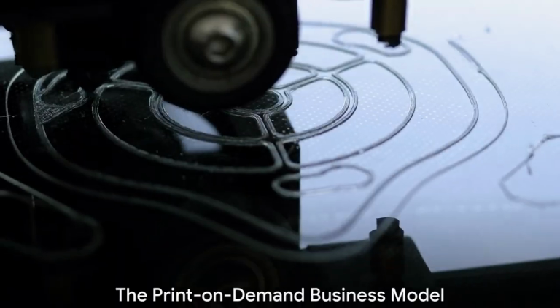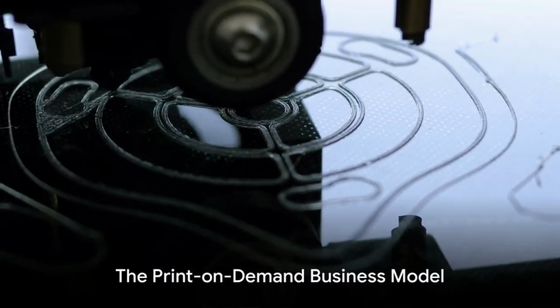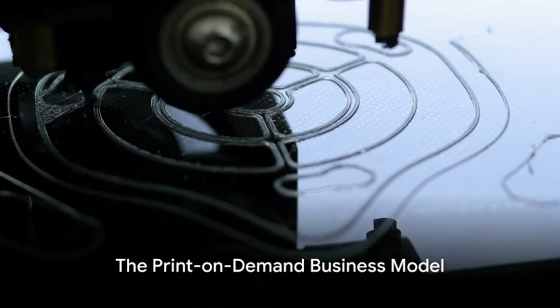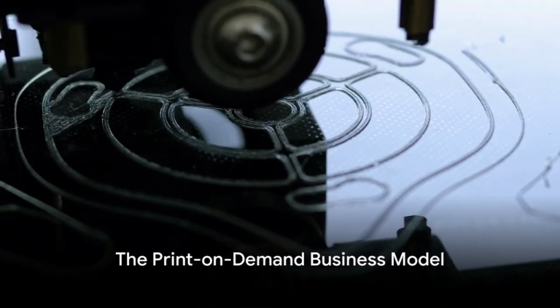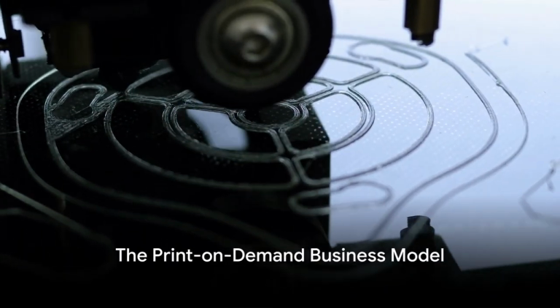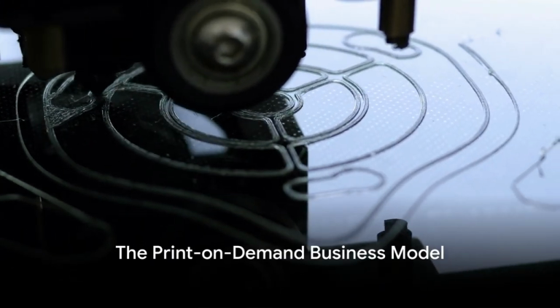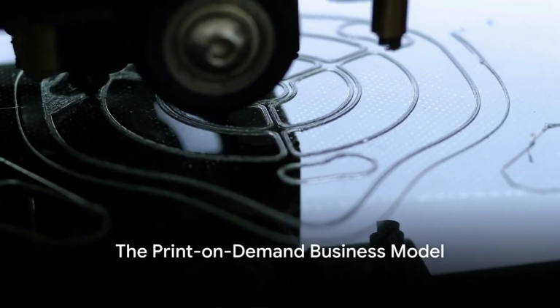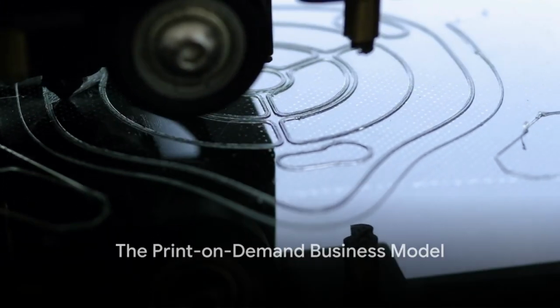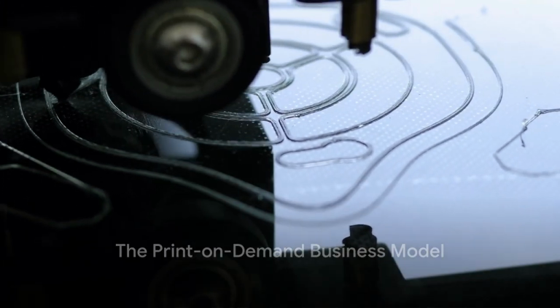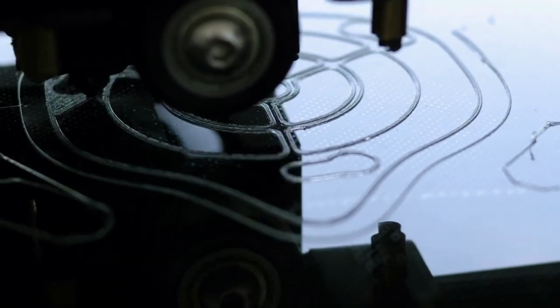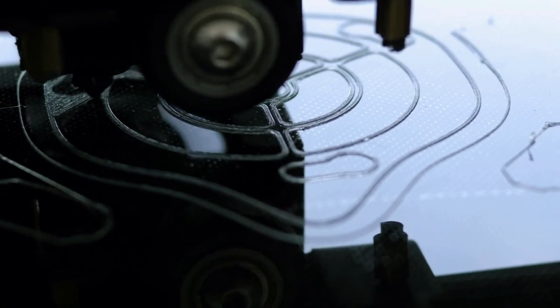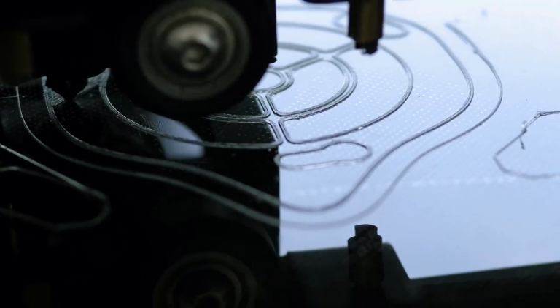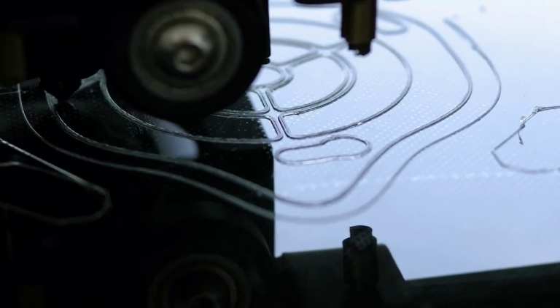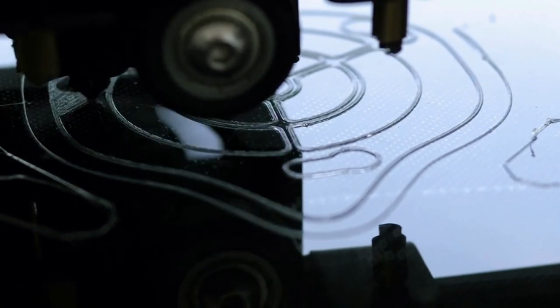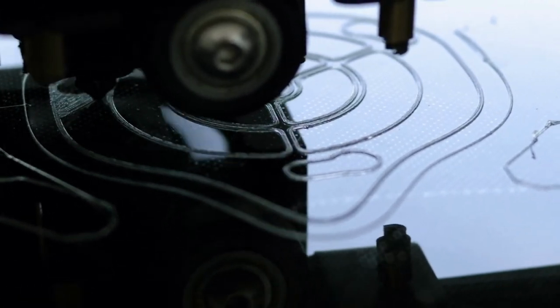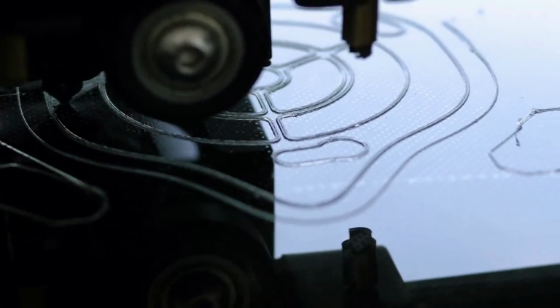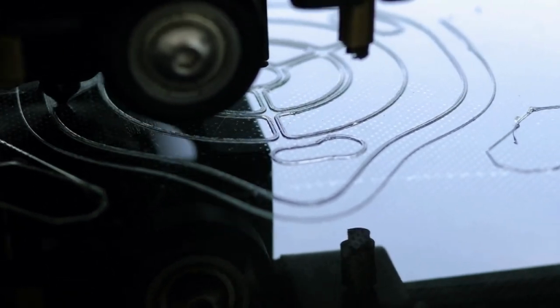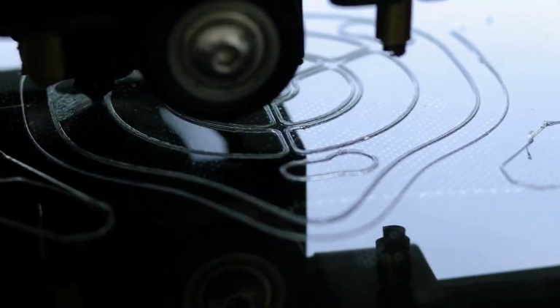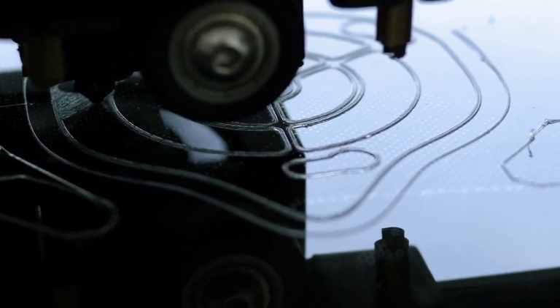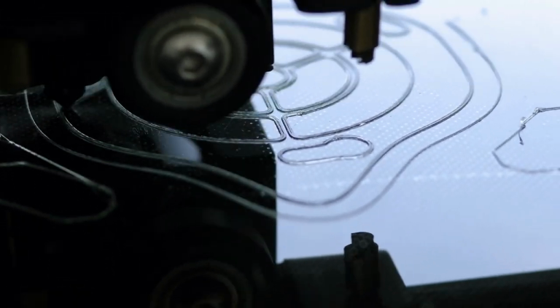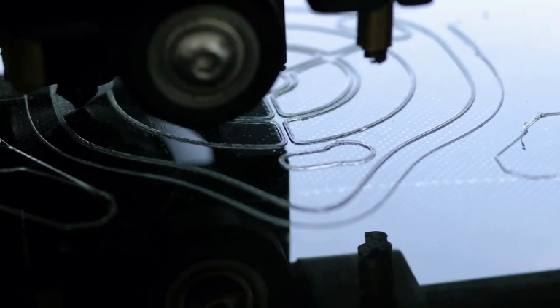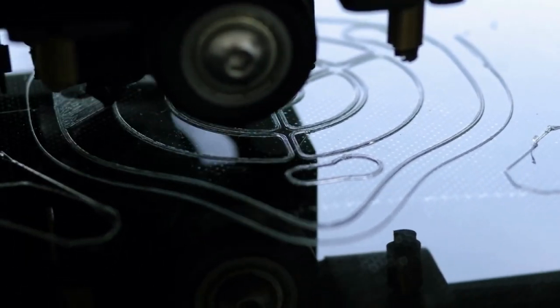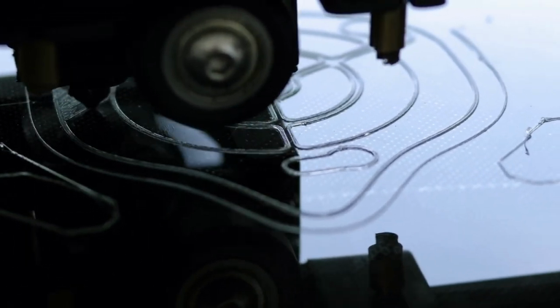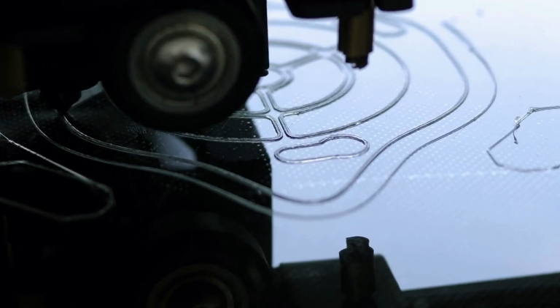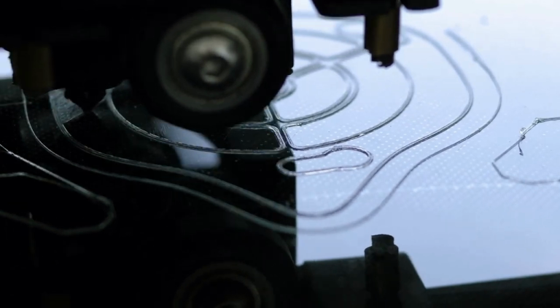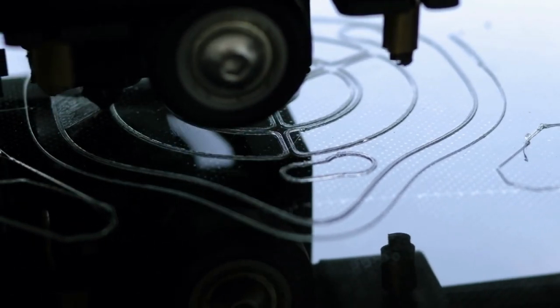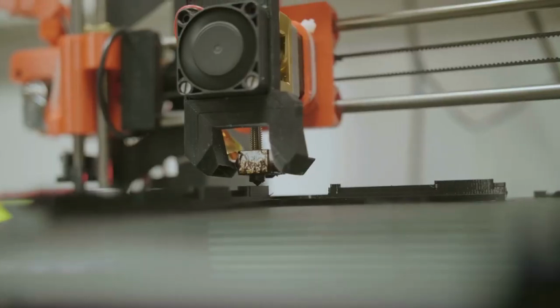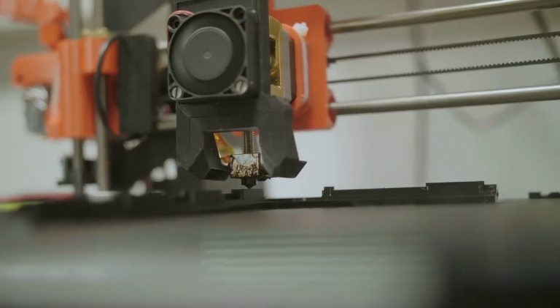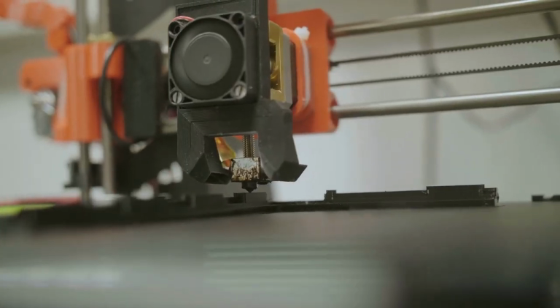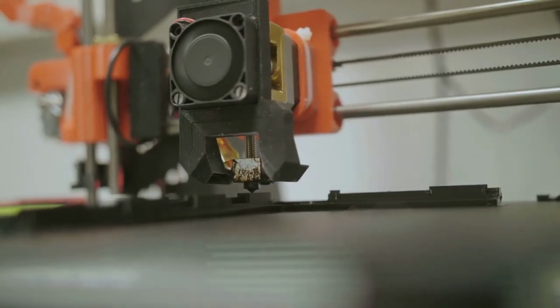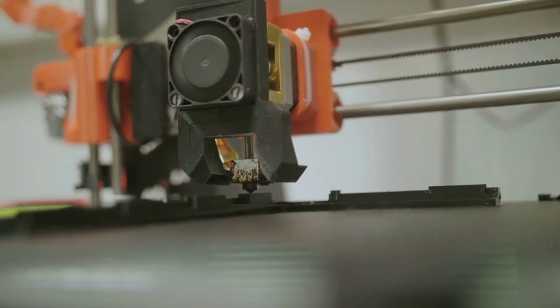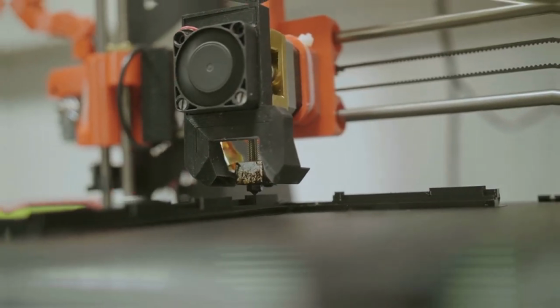Print-on-demand is a business model where products are created only after a customer orders them, making it a low-risk venture with a high potential for profit. It involves three simple steps: design, product selection, and marketing.